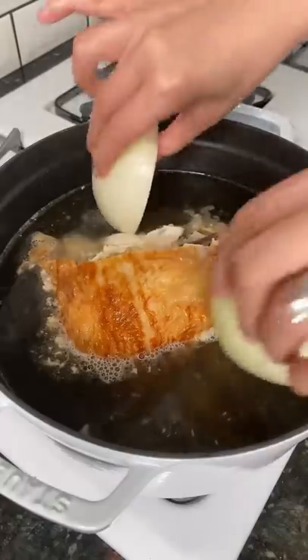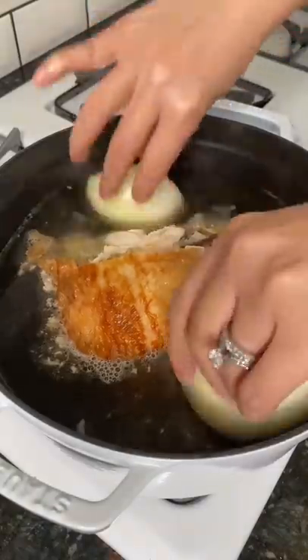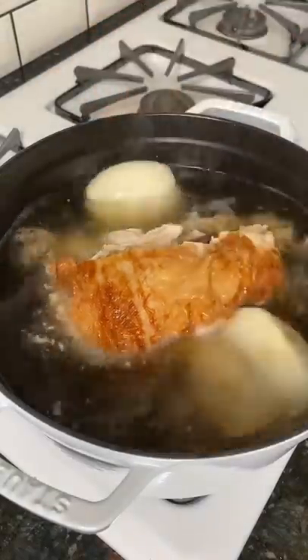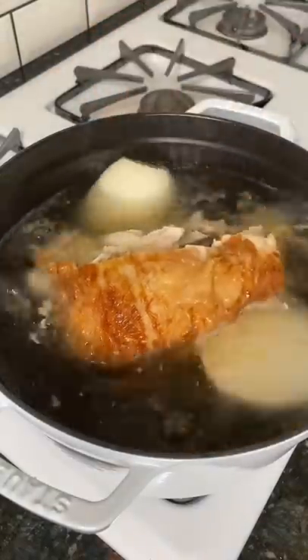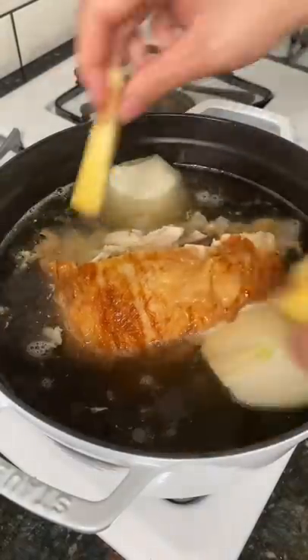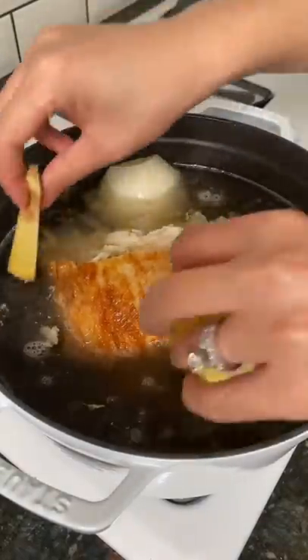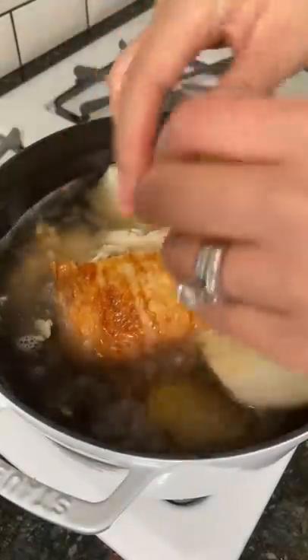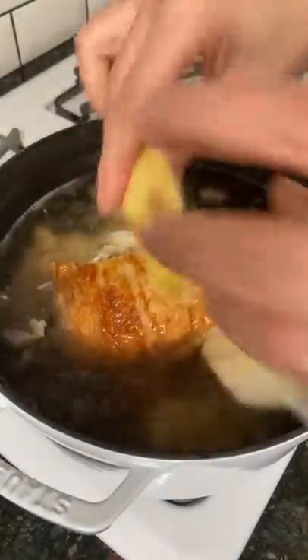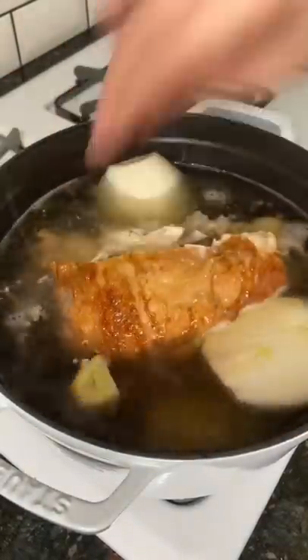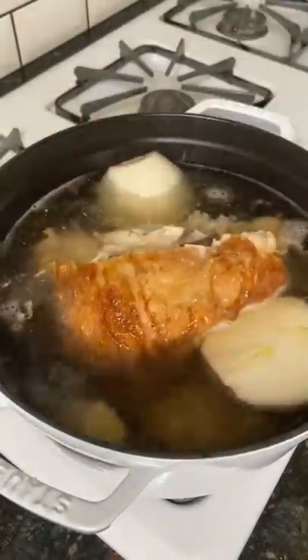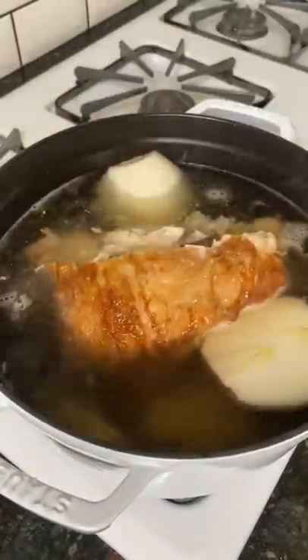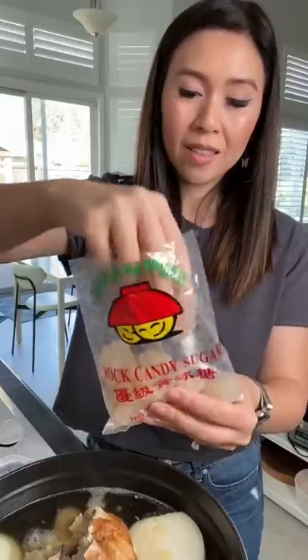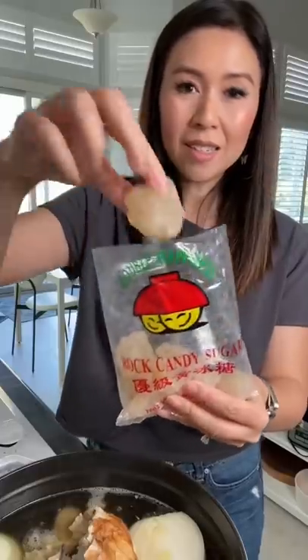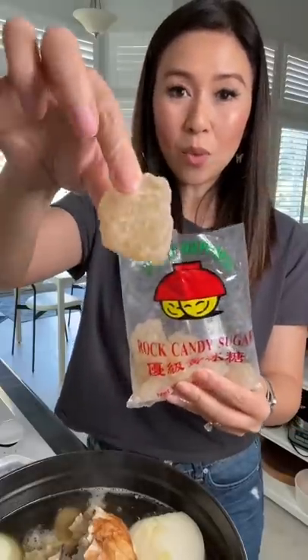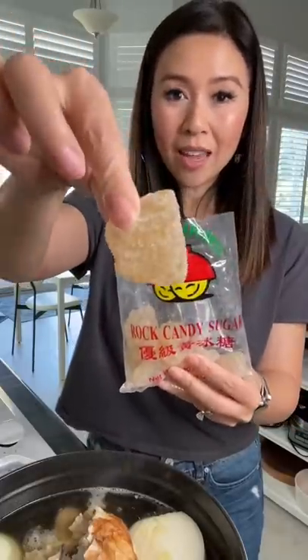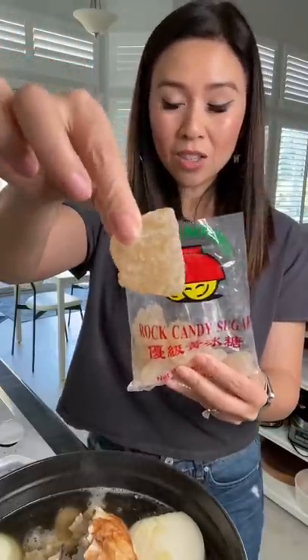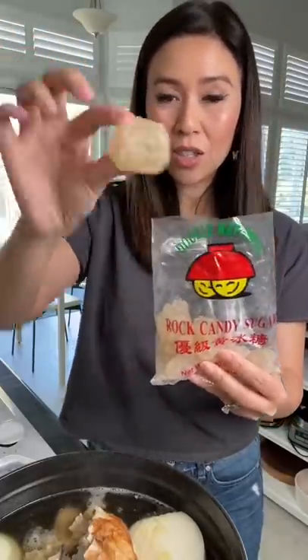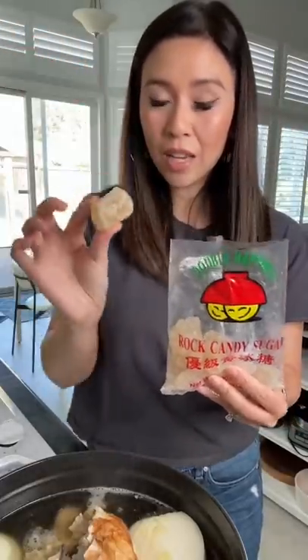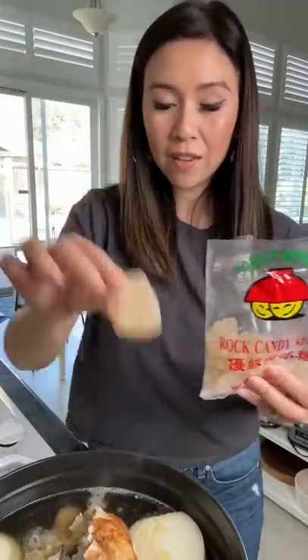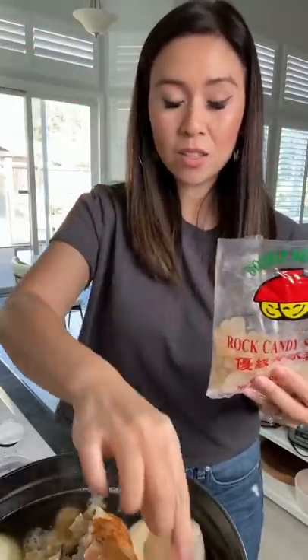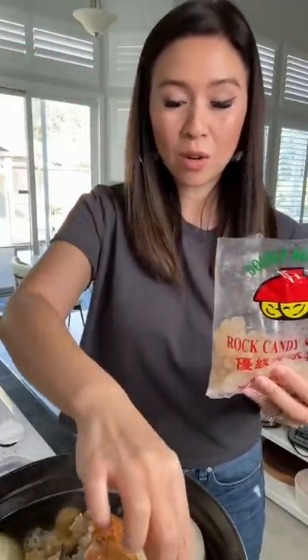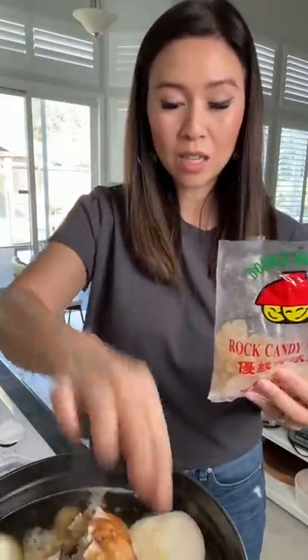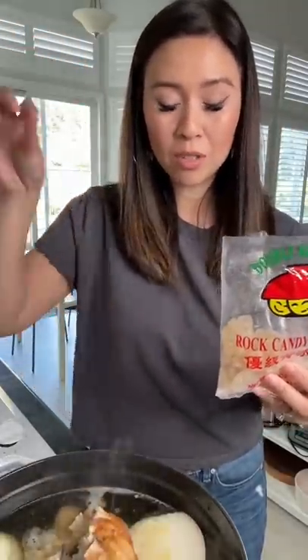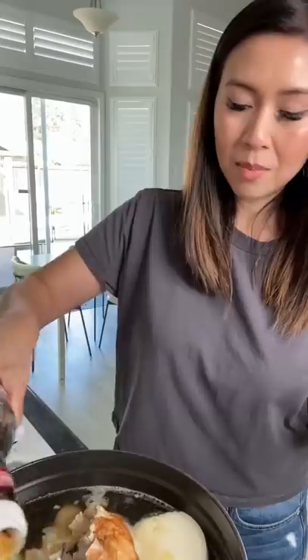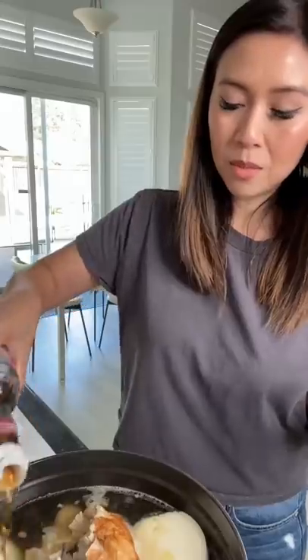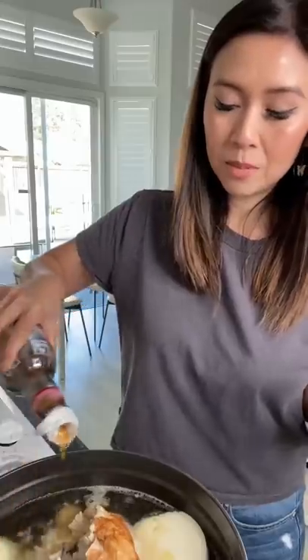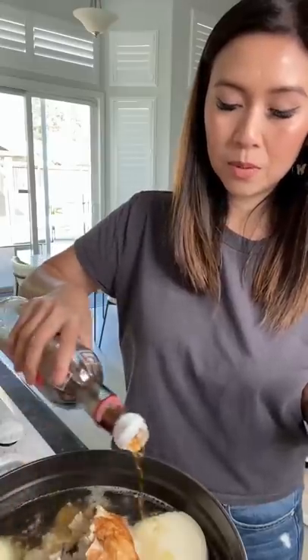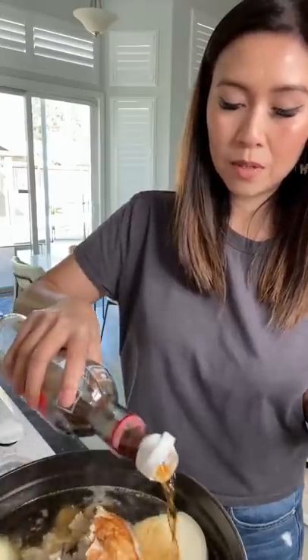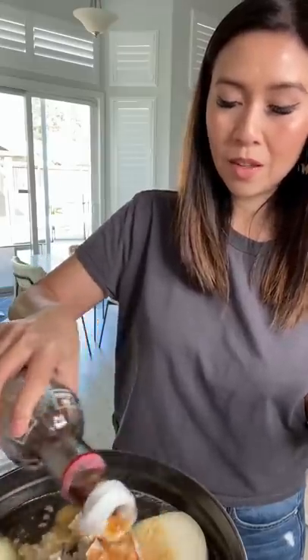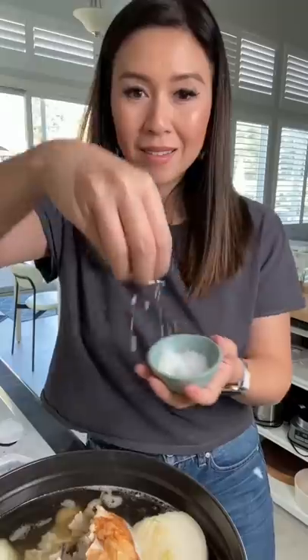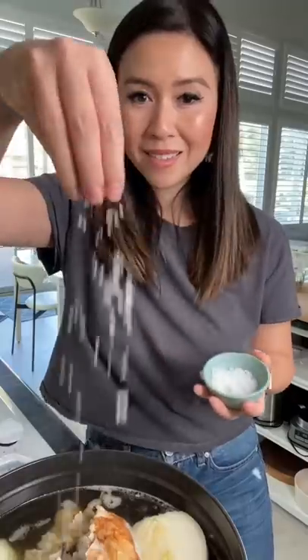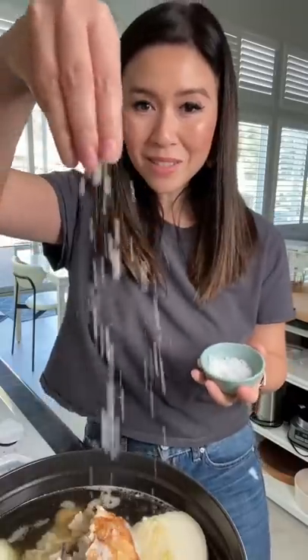One onion. Two ounces of sliced ginger. This is rock candy sugar — if you can't find that, just use regular table sugar. About one tablespoon of fish sauce. Some salt.